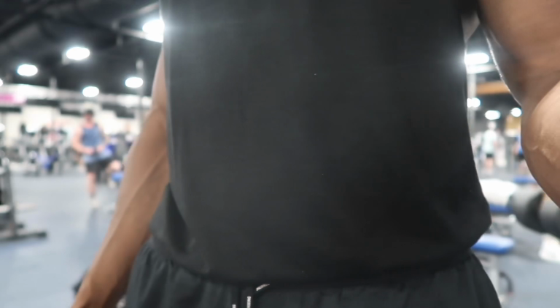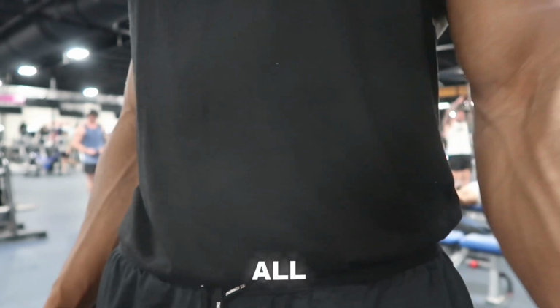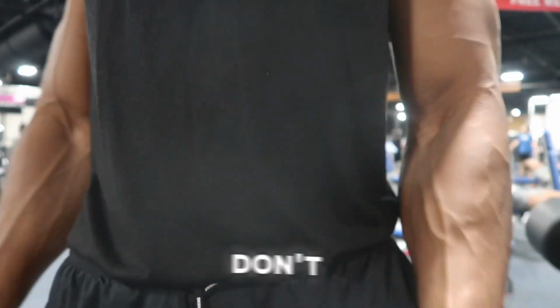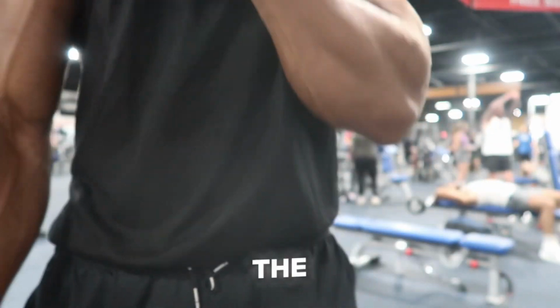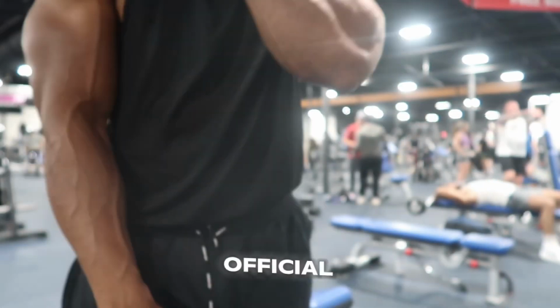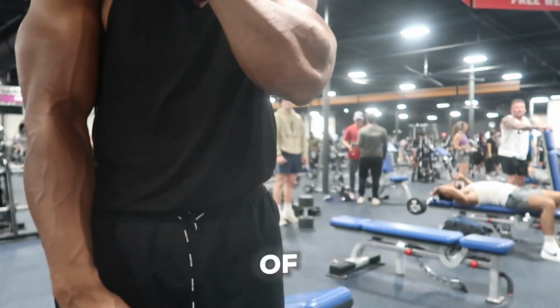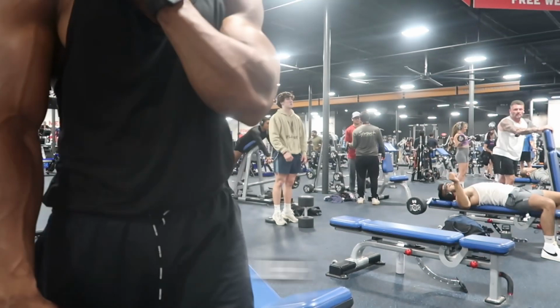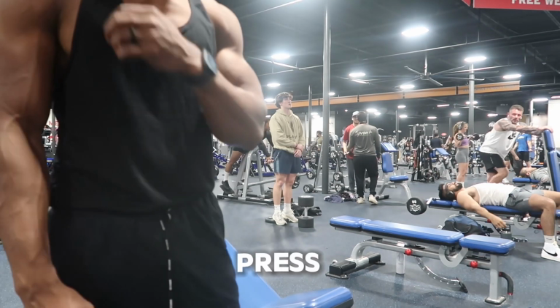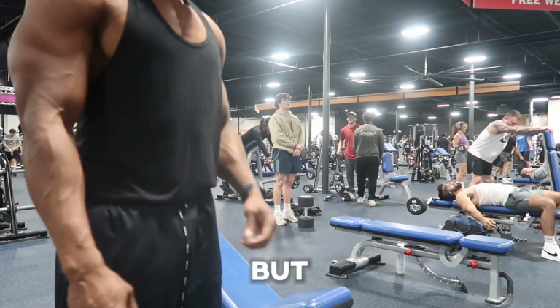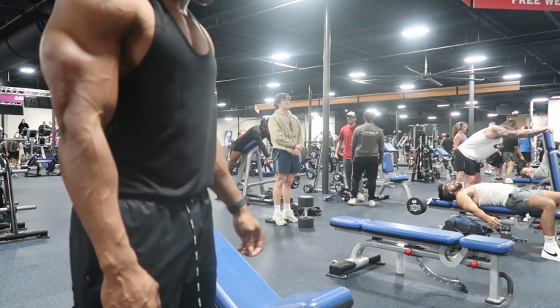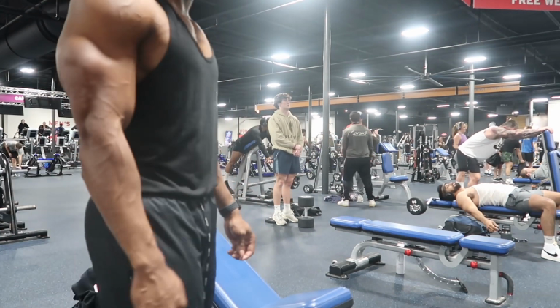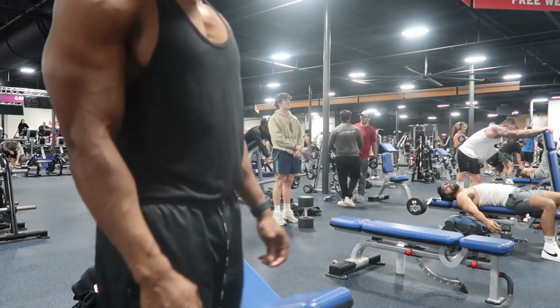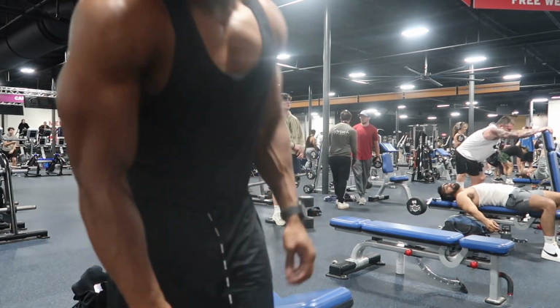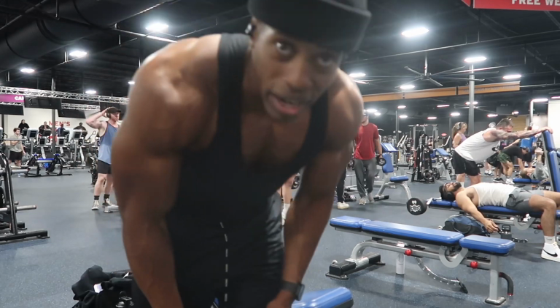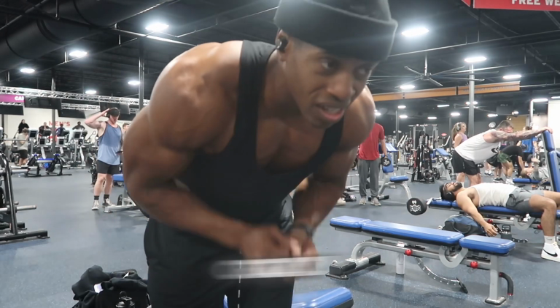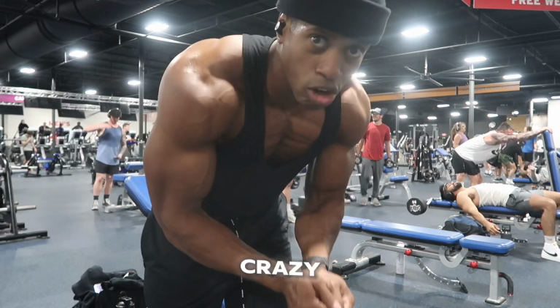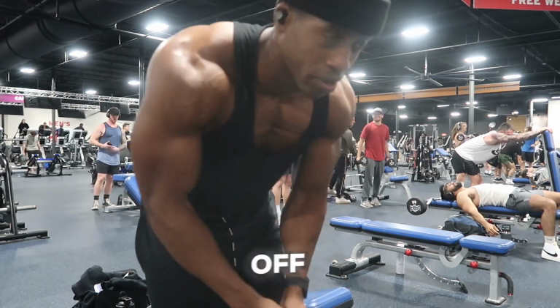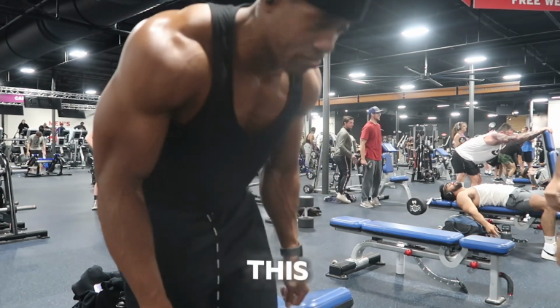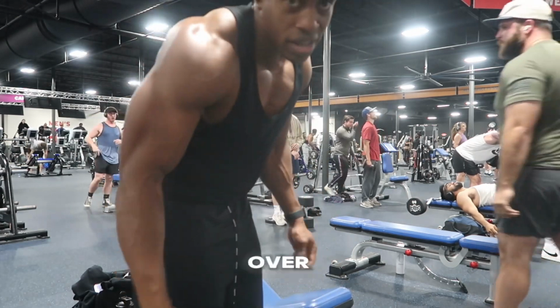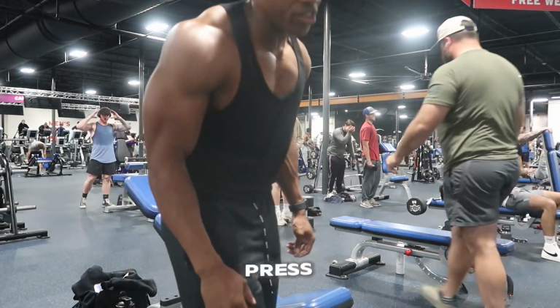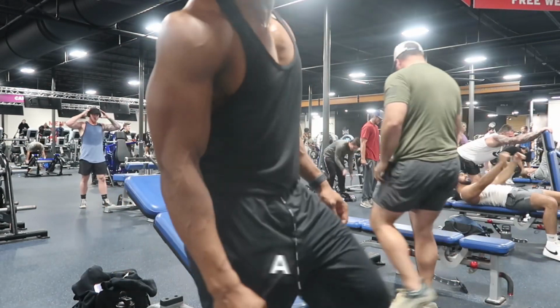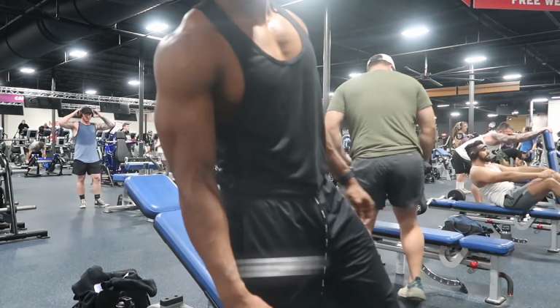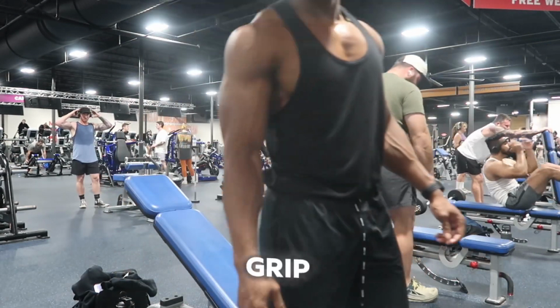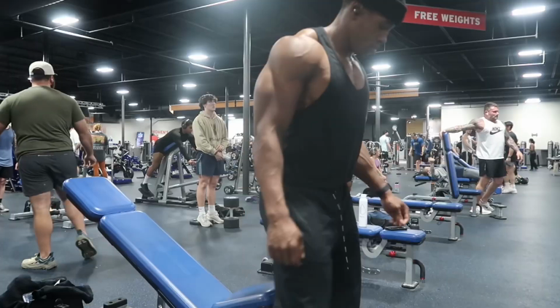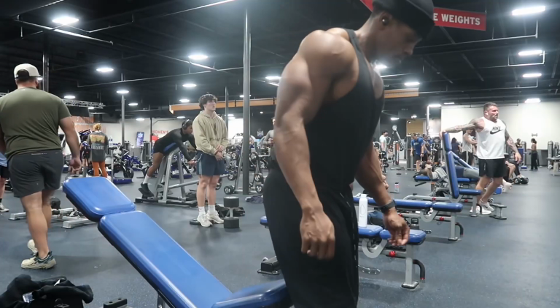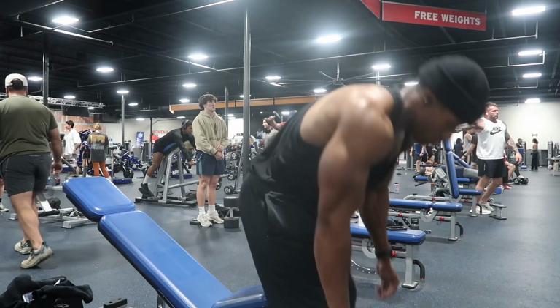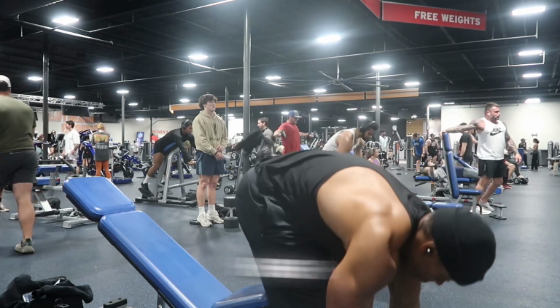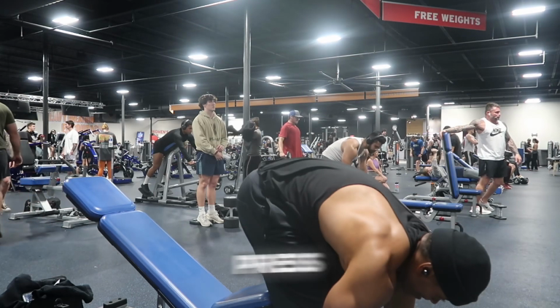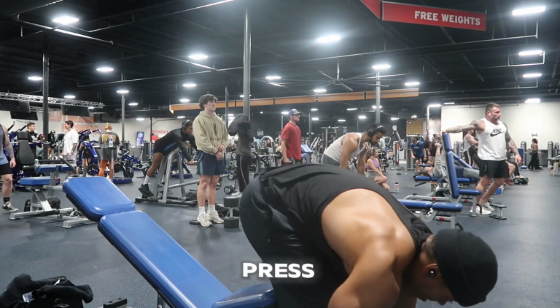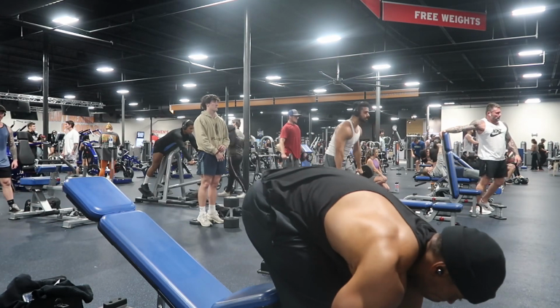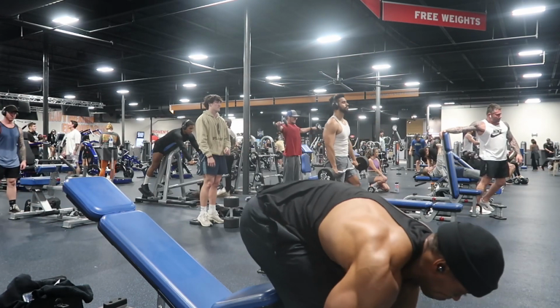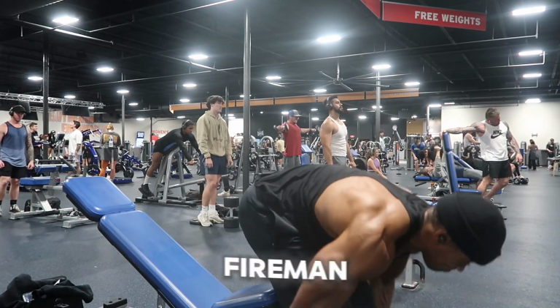I don't know the official name of this press, but crazy games off of this press. It's just a close grip, low-to-high press. Fire, man.